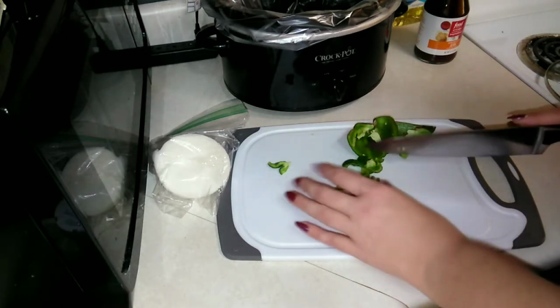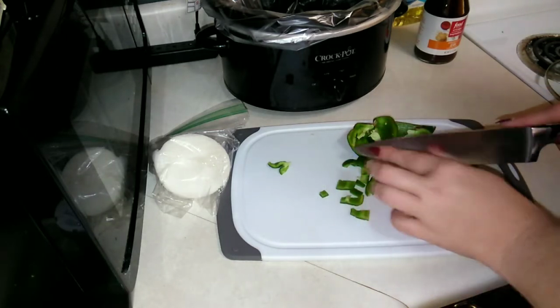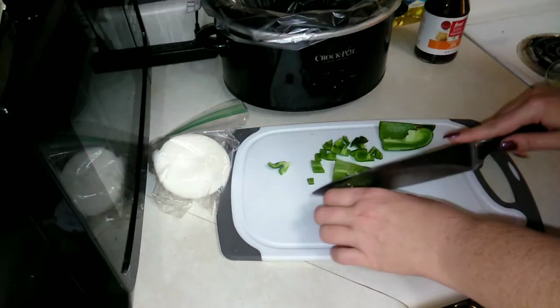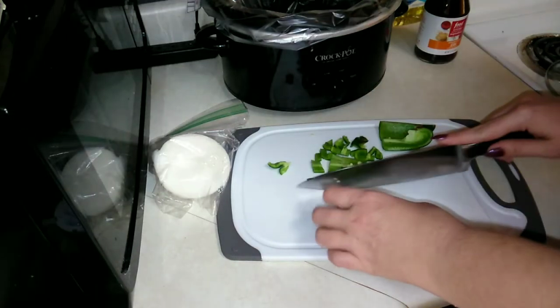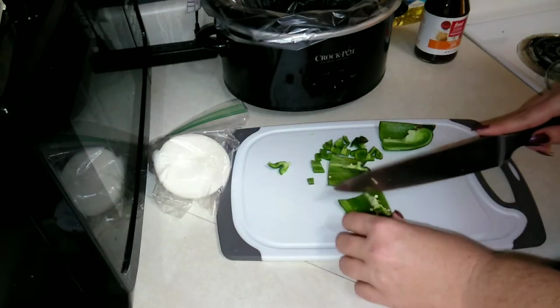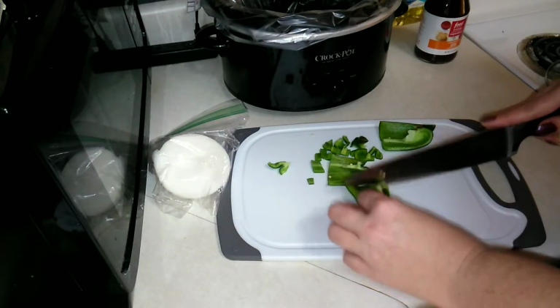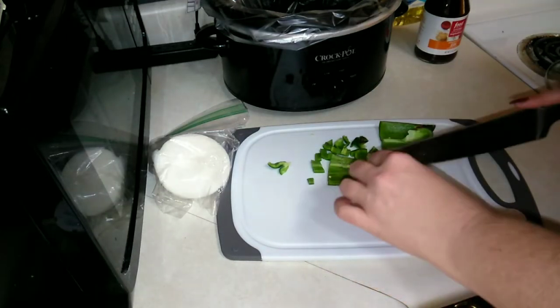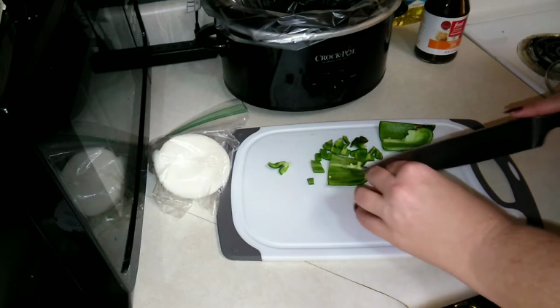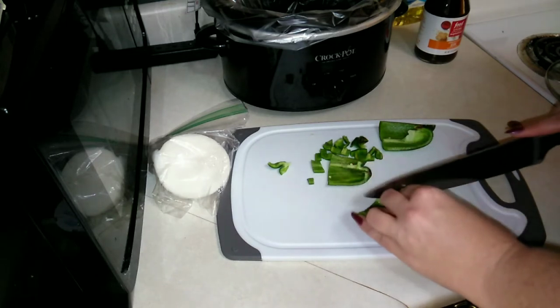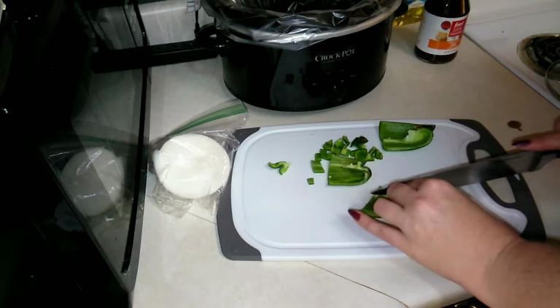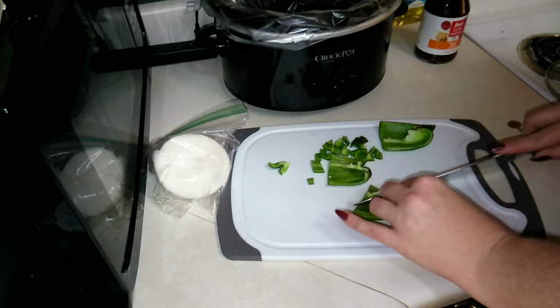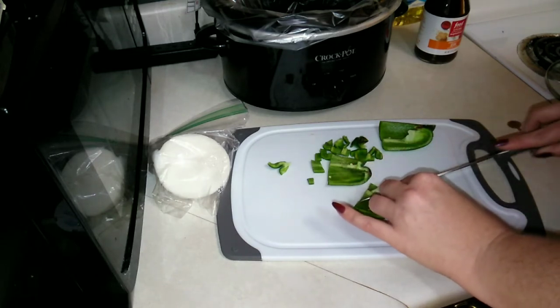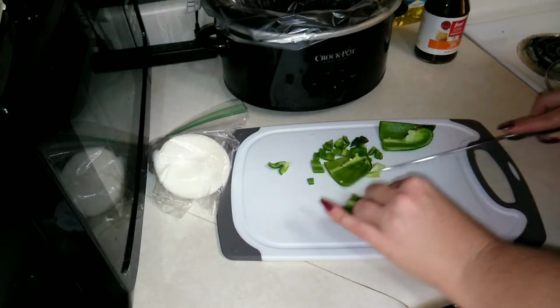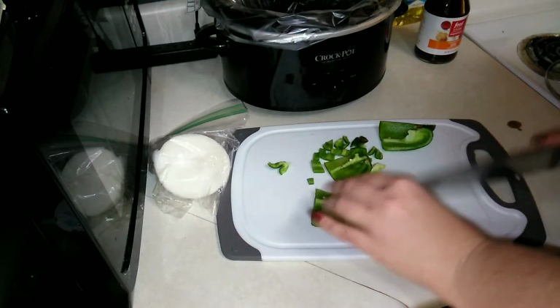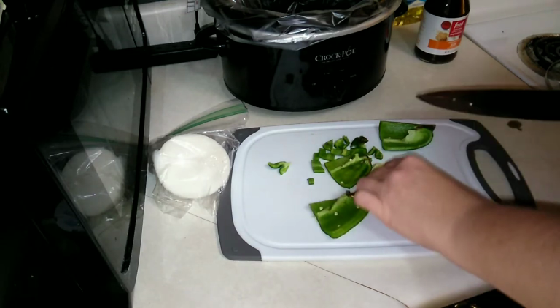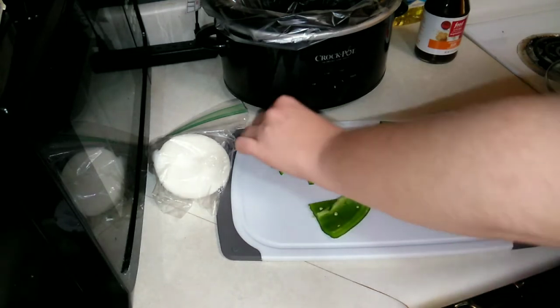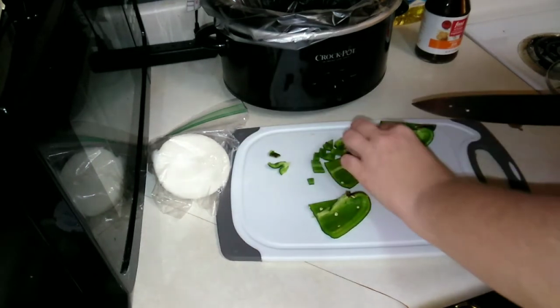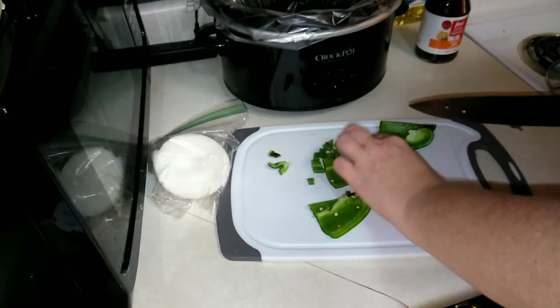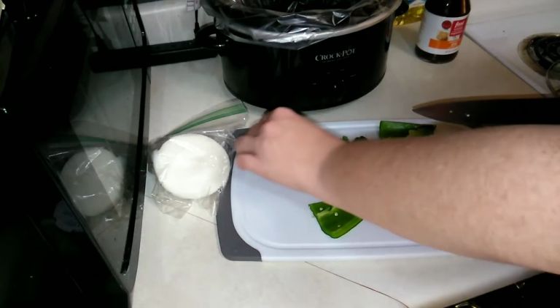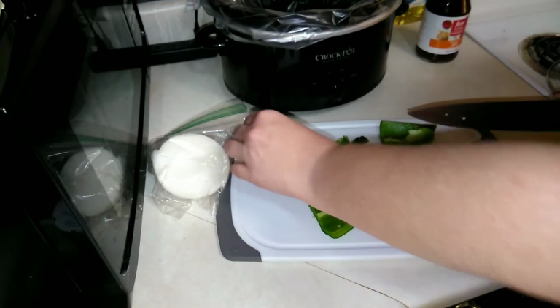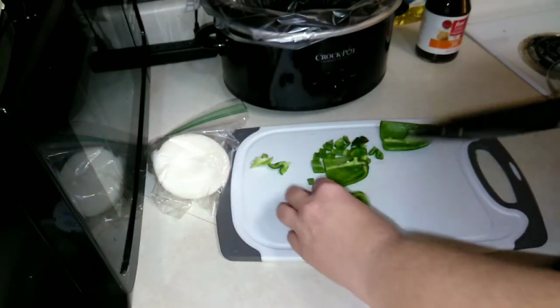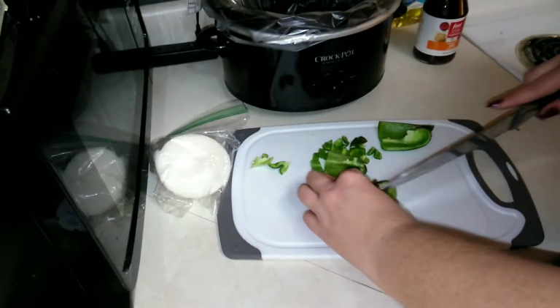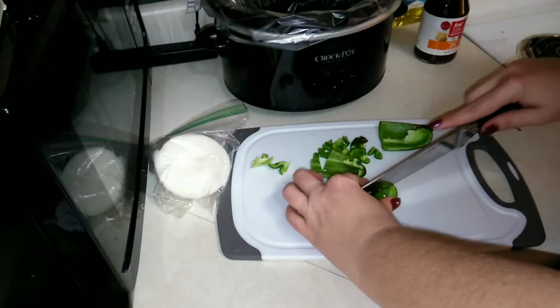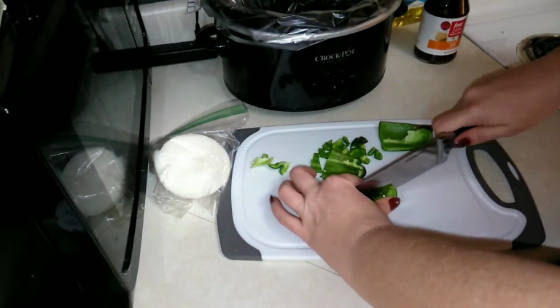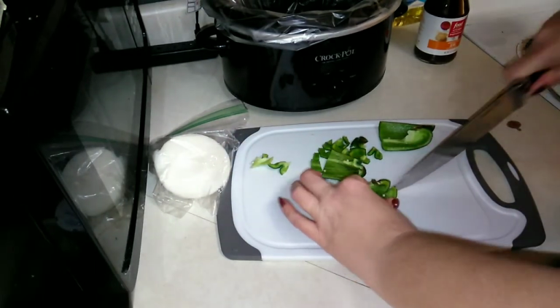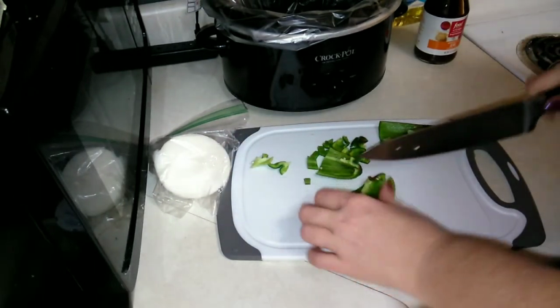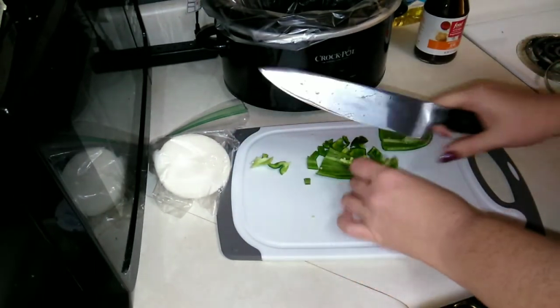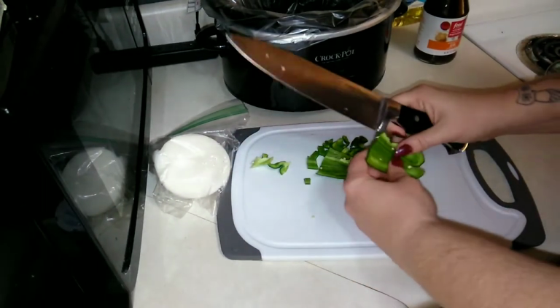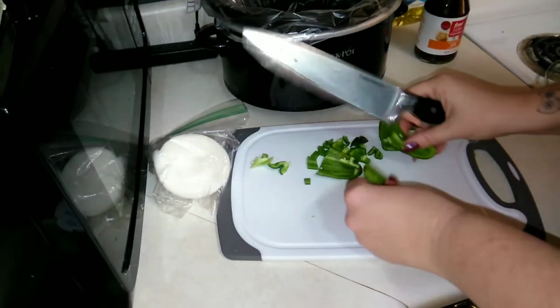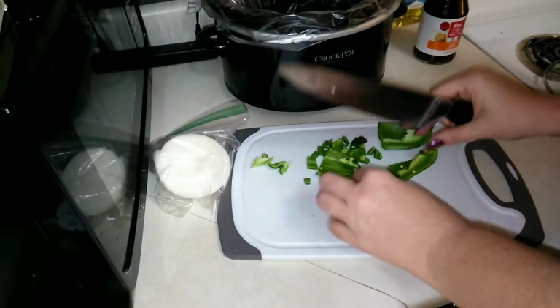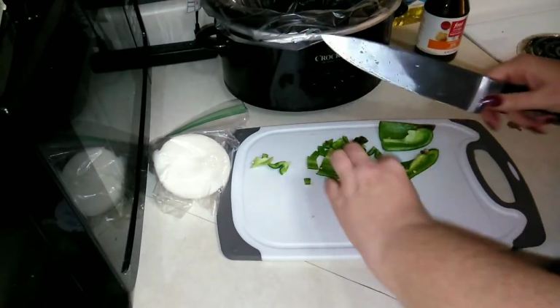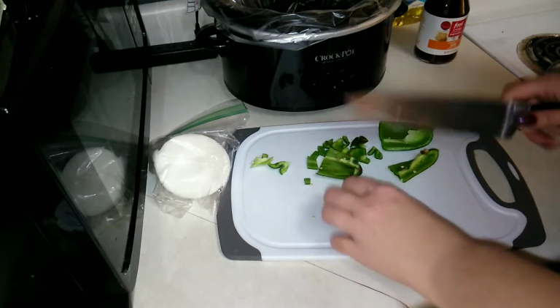Just so you know, I do have my crock pot on low. You can also use your instant pot on the slow cooker option if you'd like.